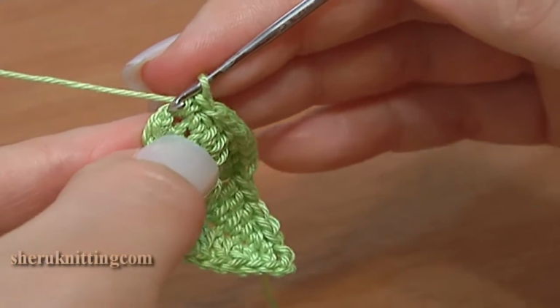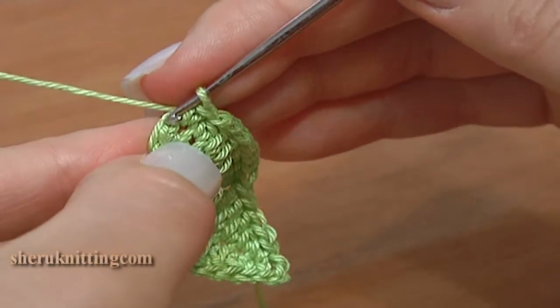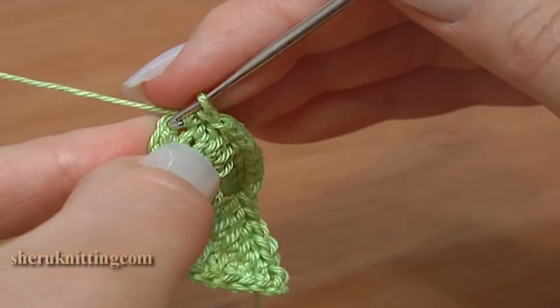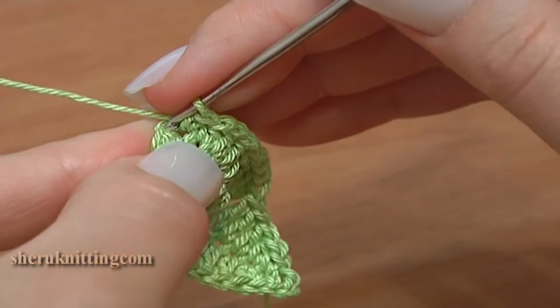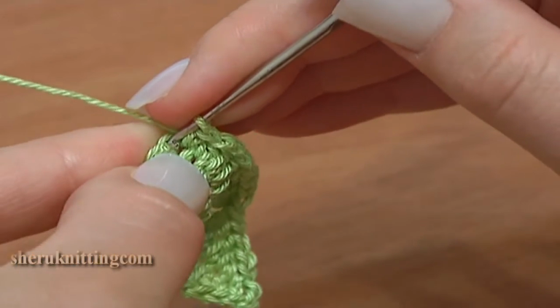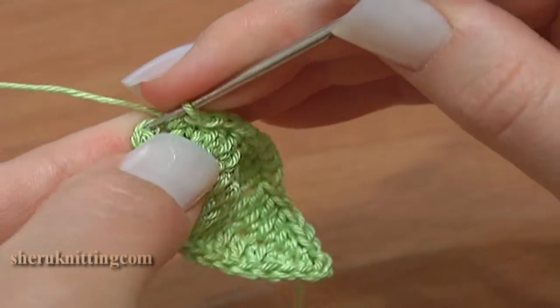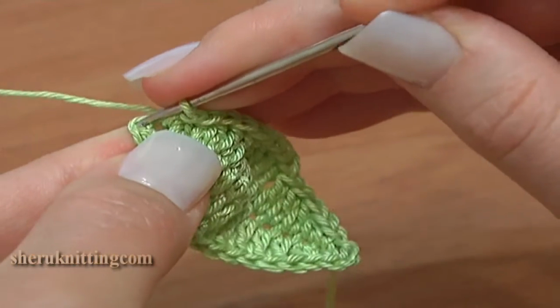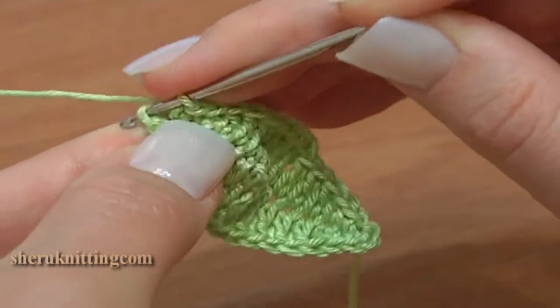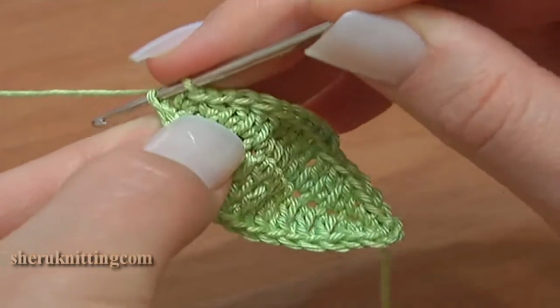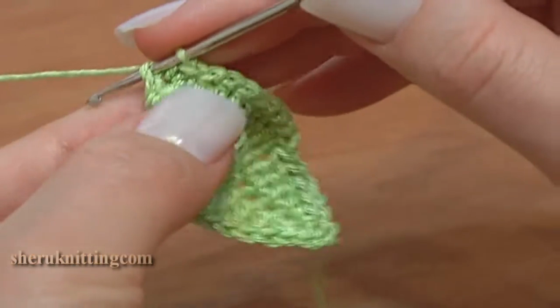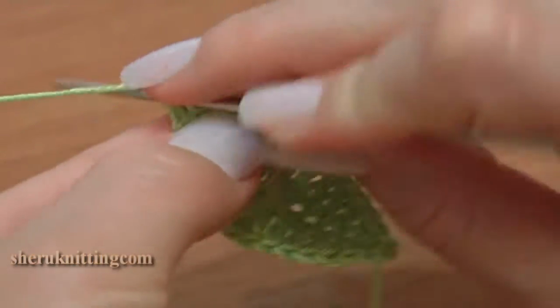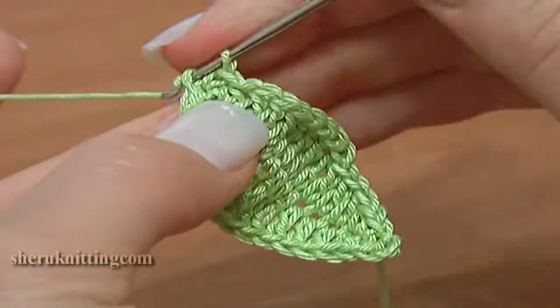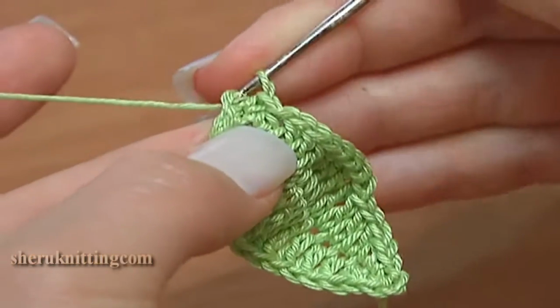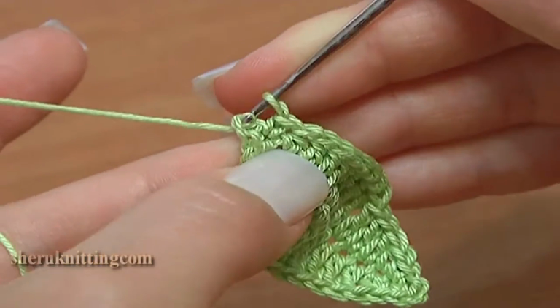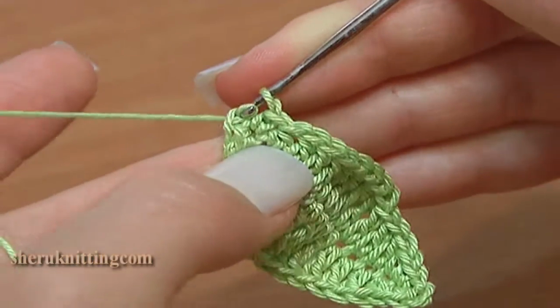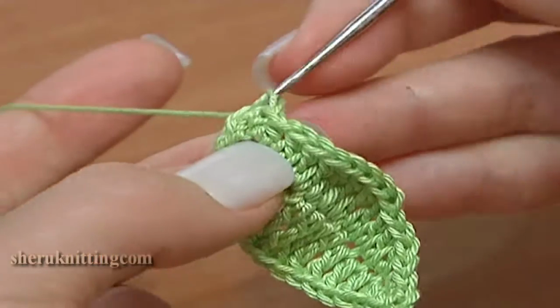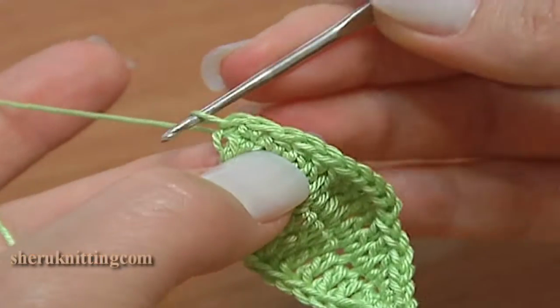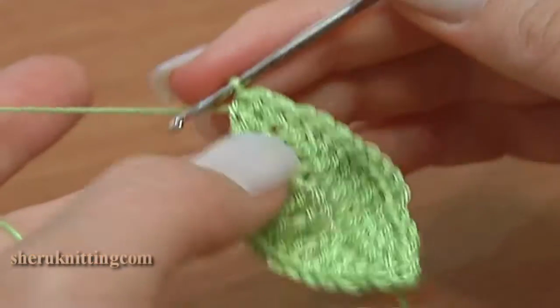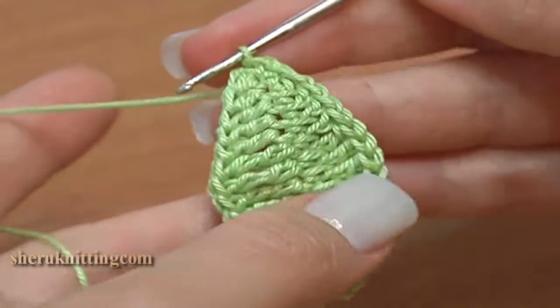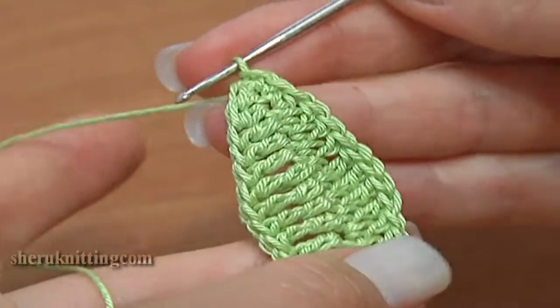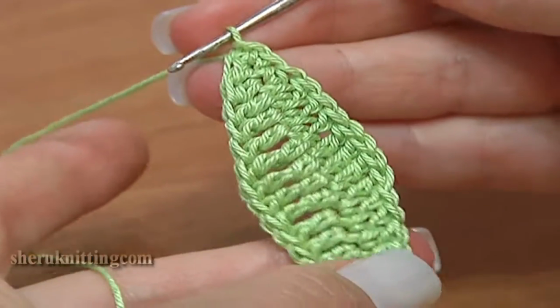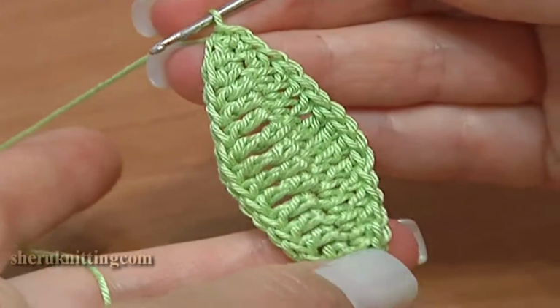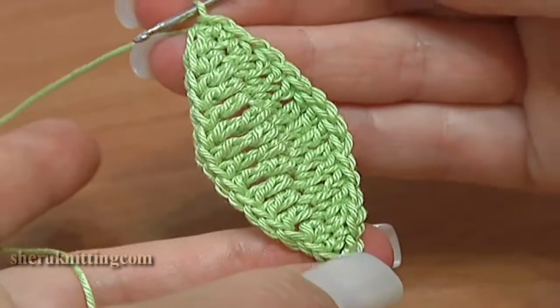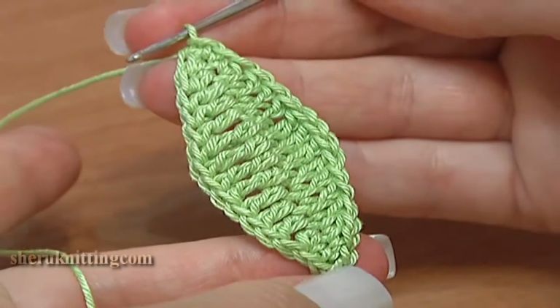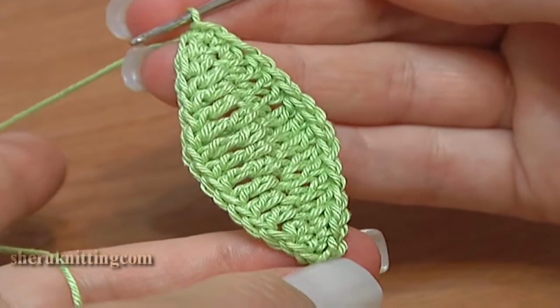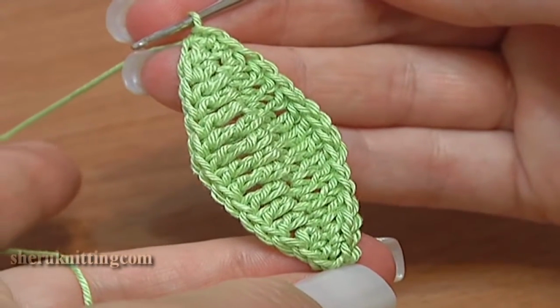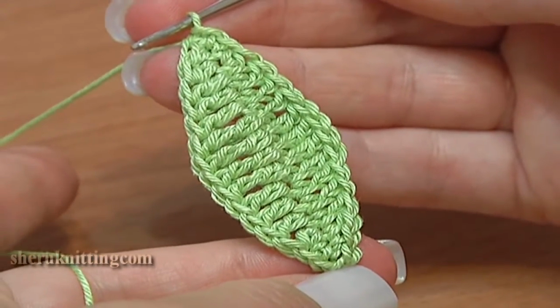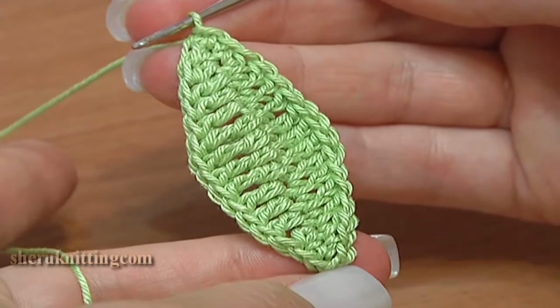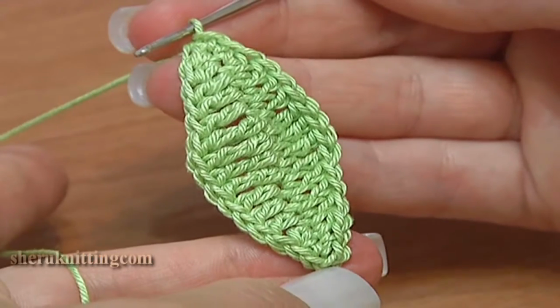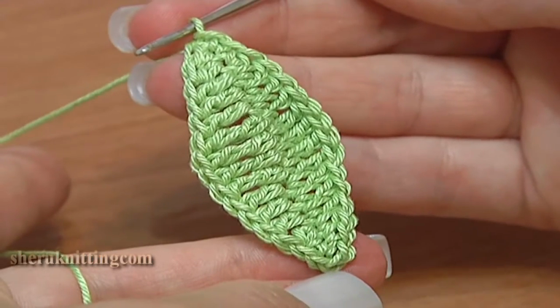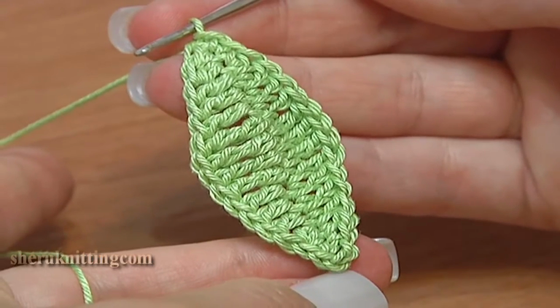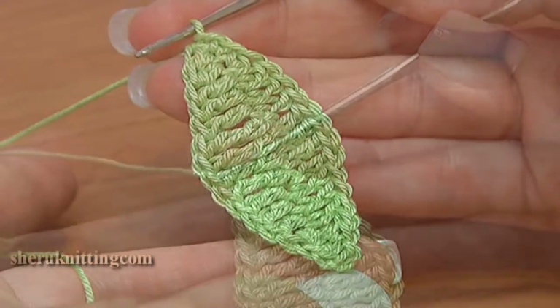And now single crochet through the last chain stitch. To finish this row make a slip stitch through the top chain stitch. This is the first chain stitch on this row, which we made at the beginning to bring the row up to the correct height.